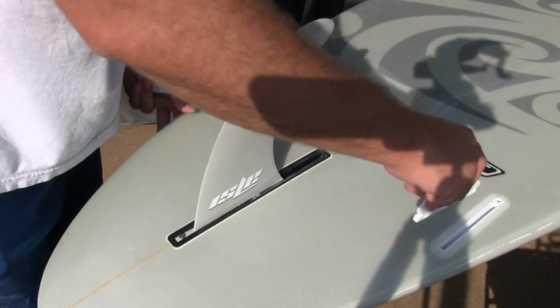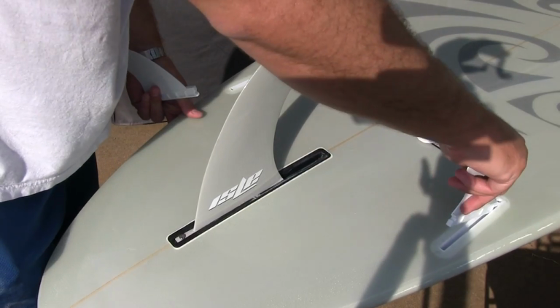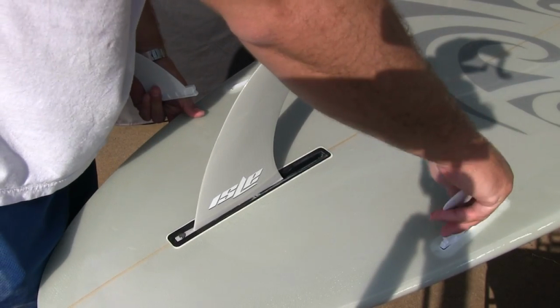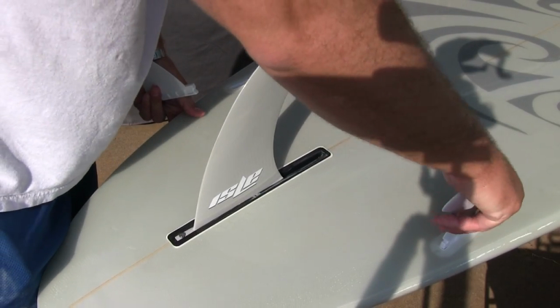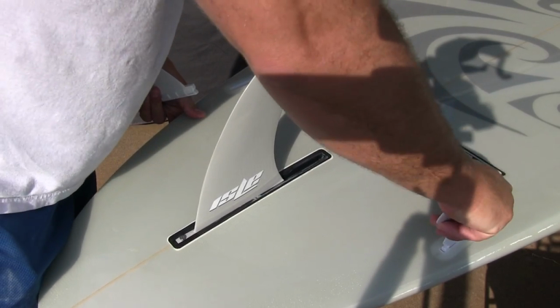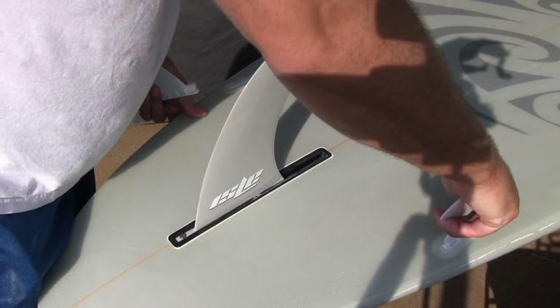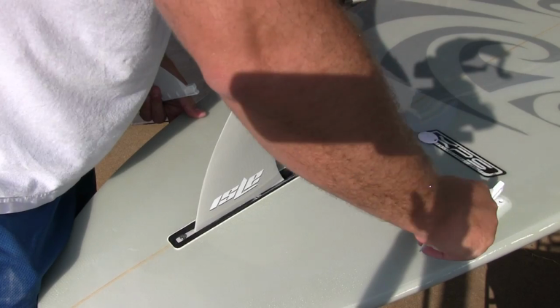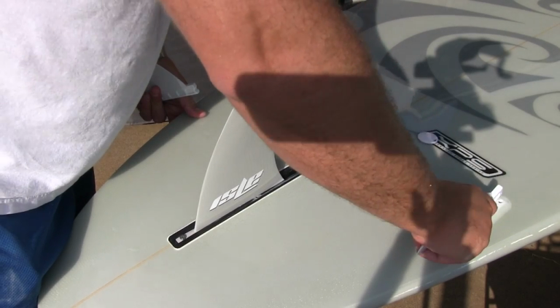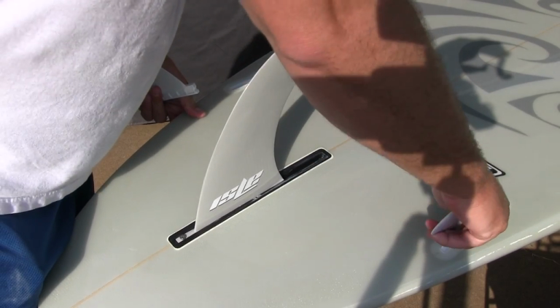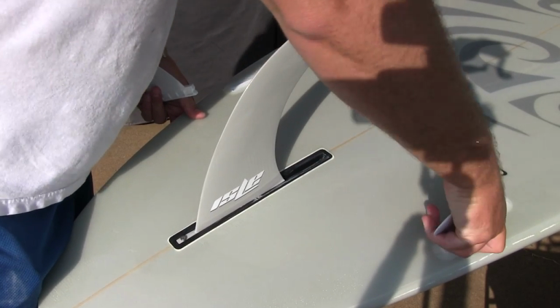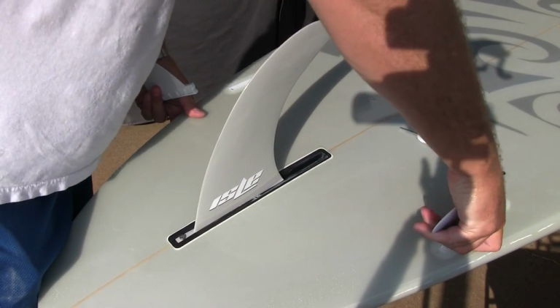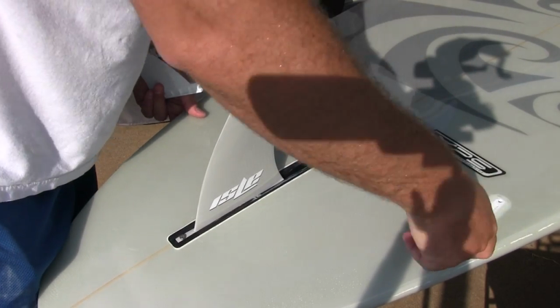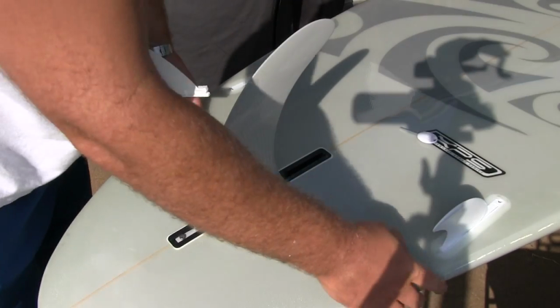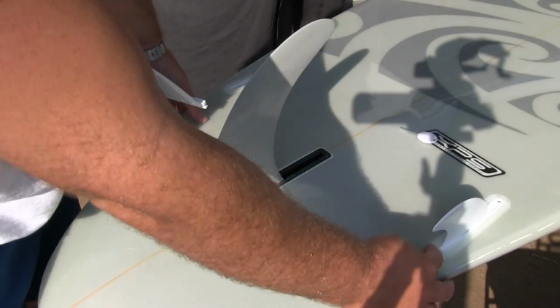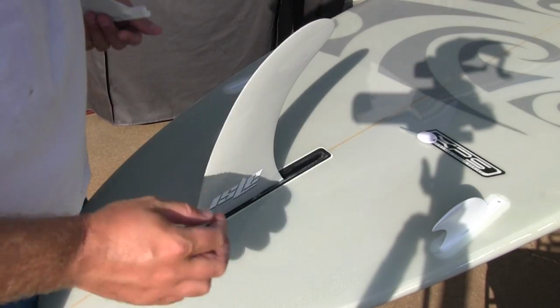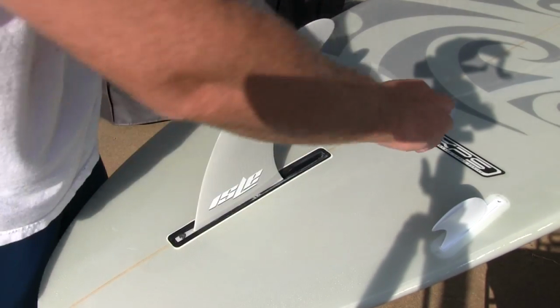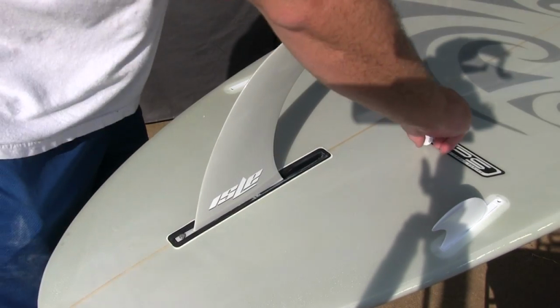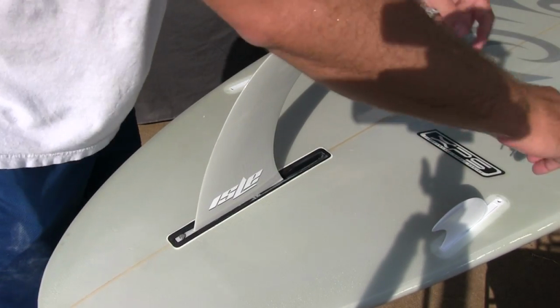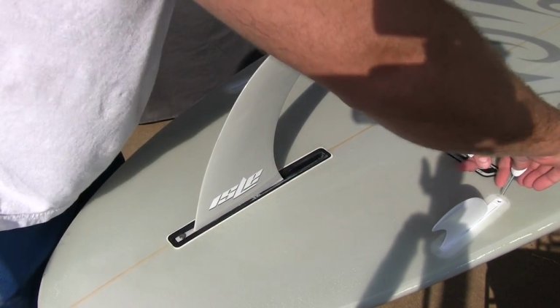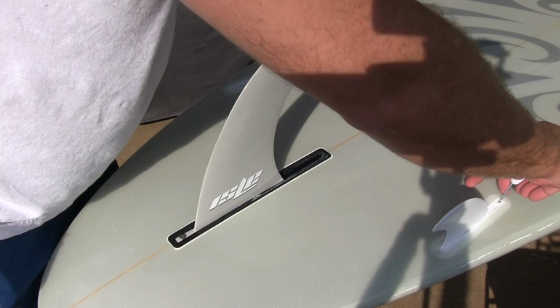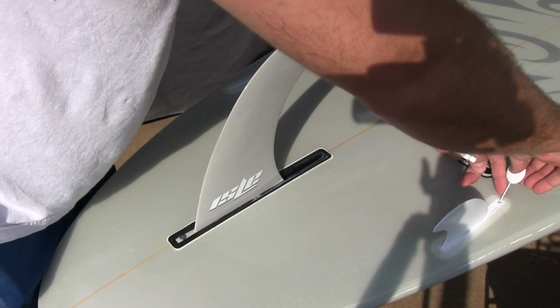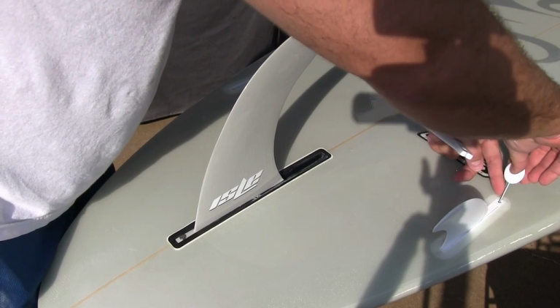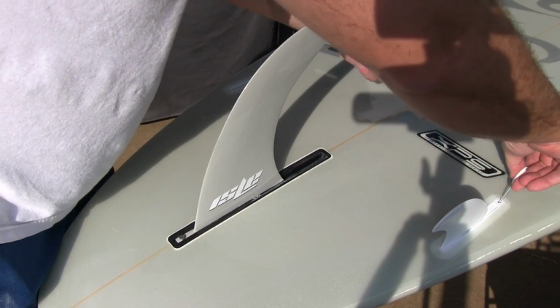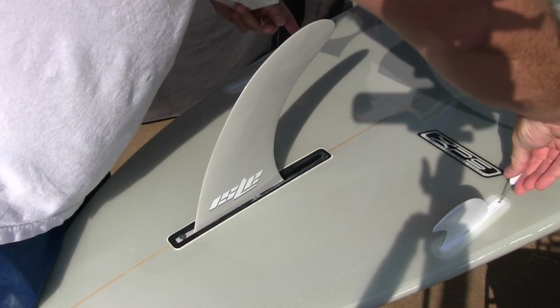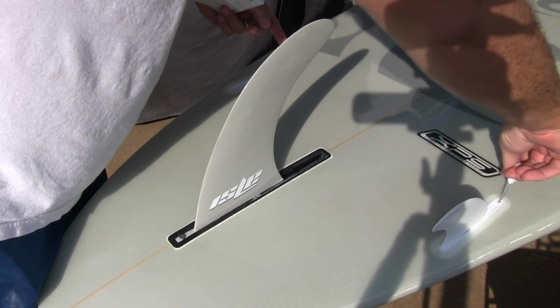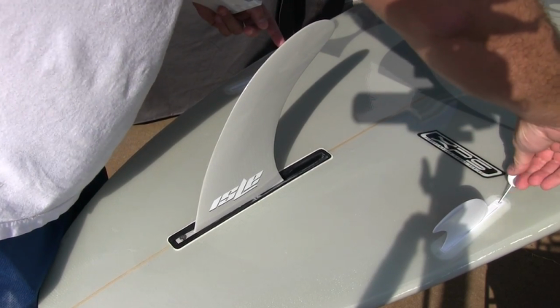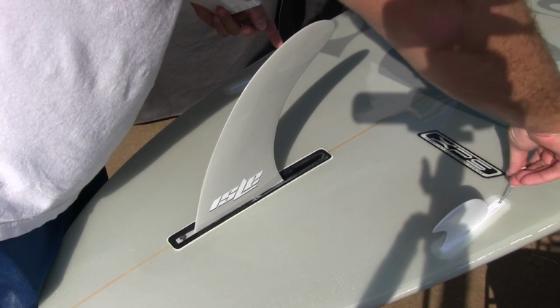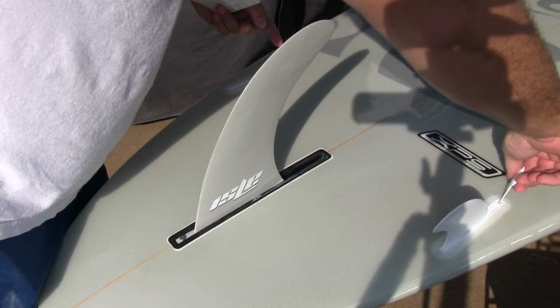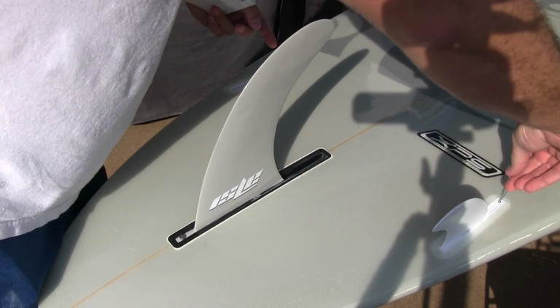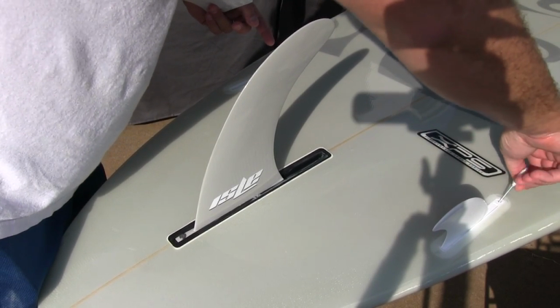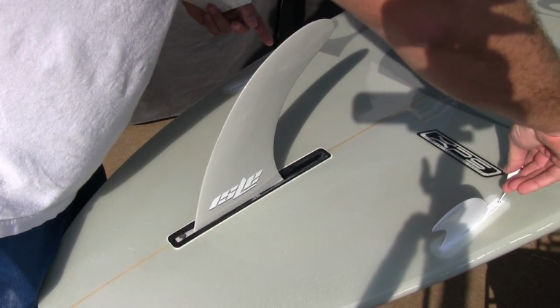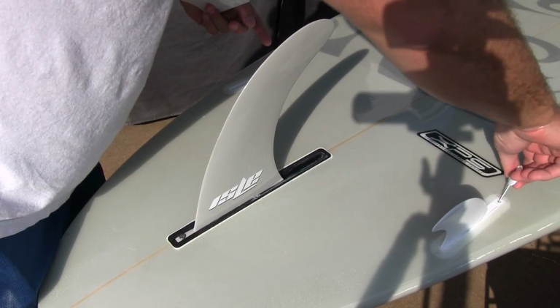Put it facing out. Actually got to snap in the back part first because it's got a lip on it. Once you do that, you screw this thing back down to lock the fan in.